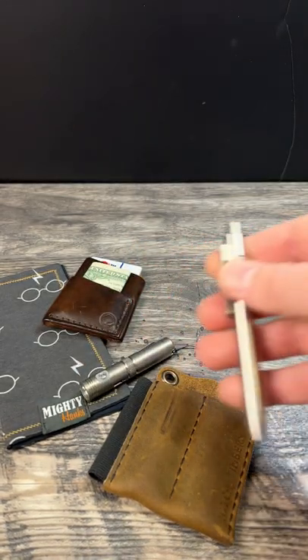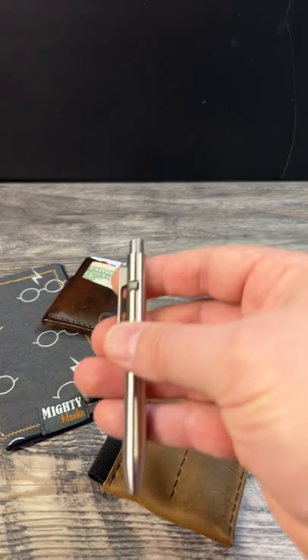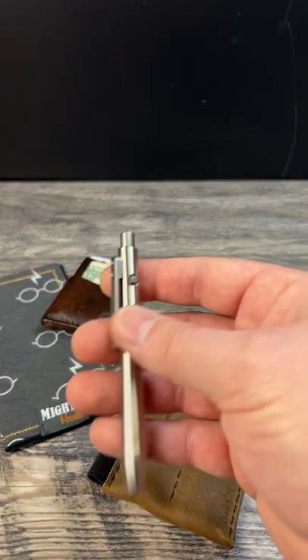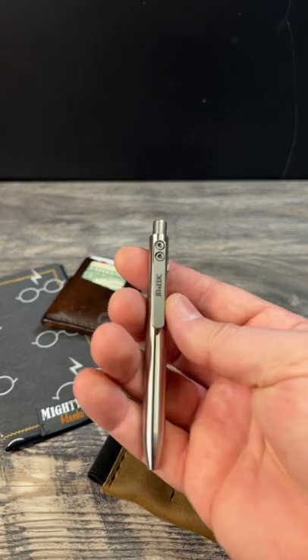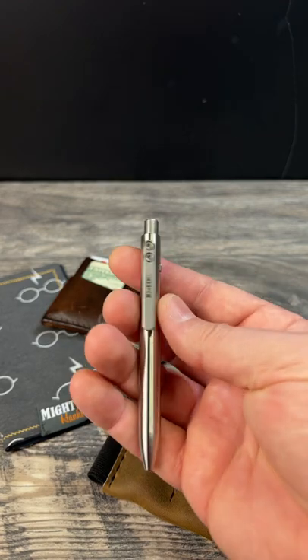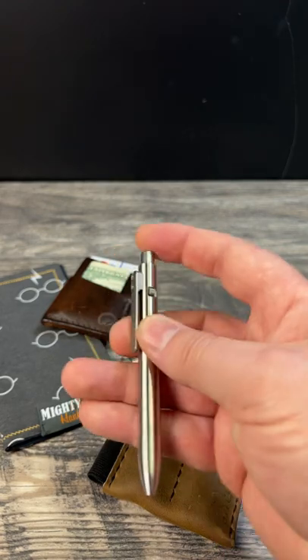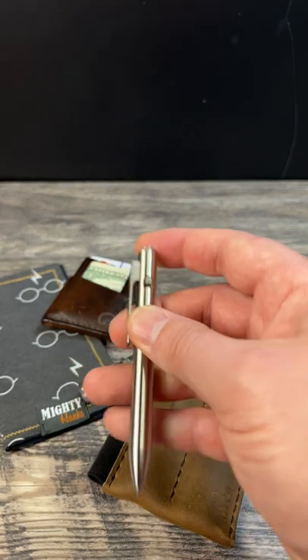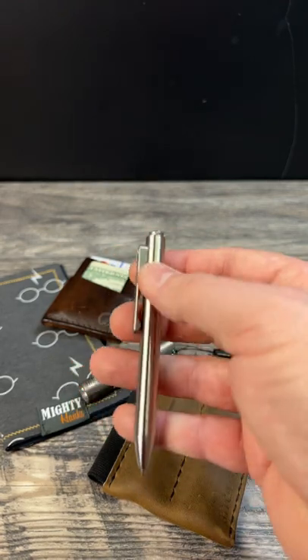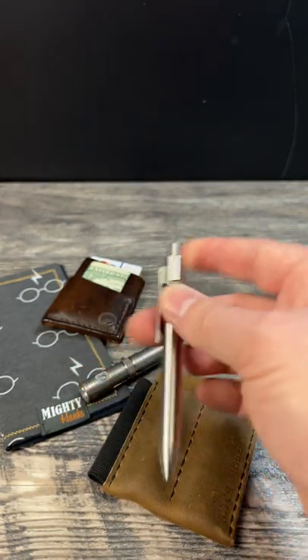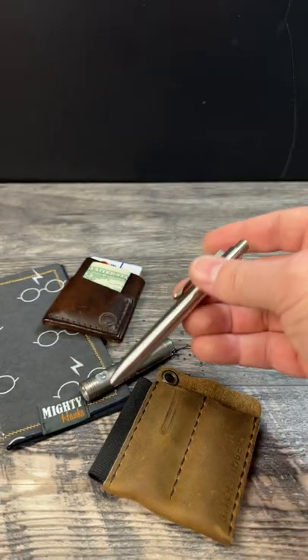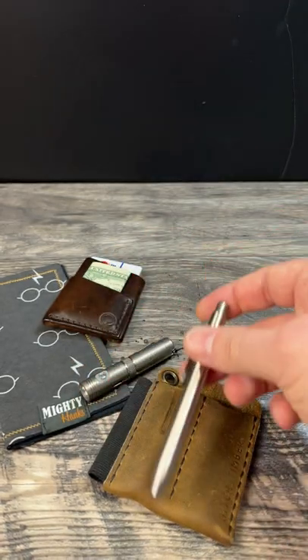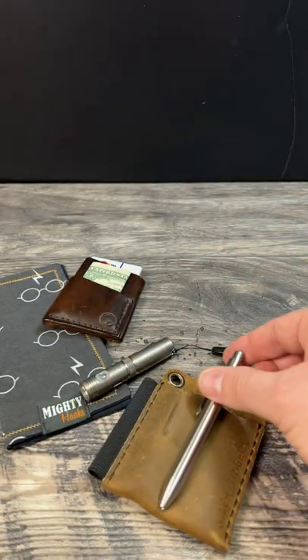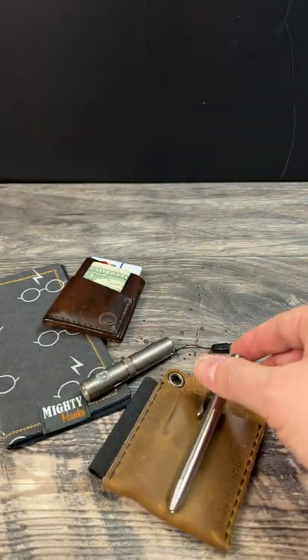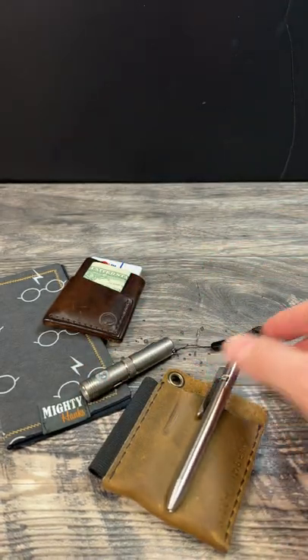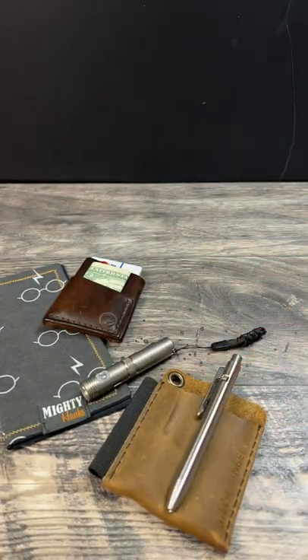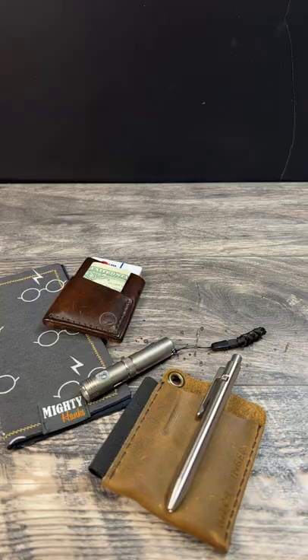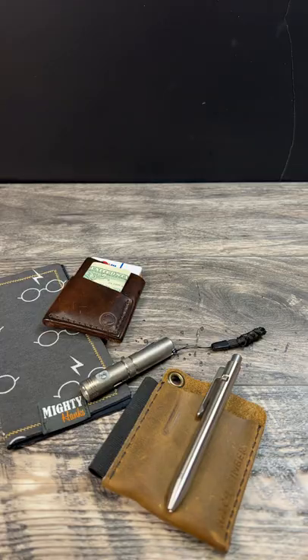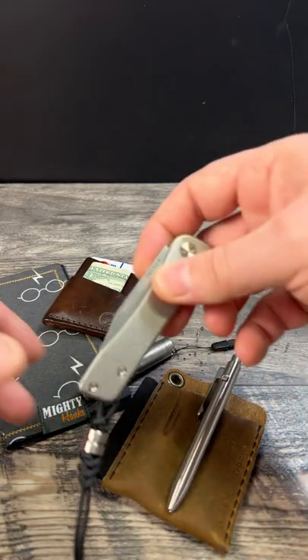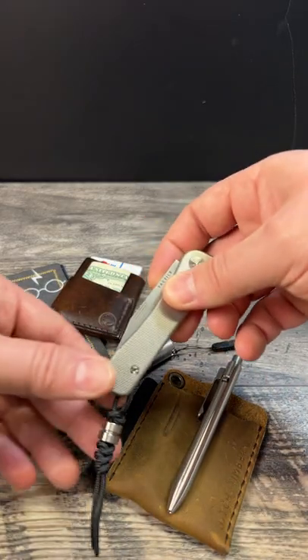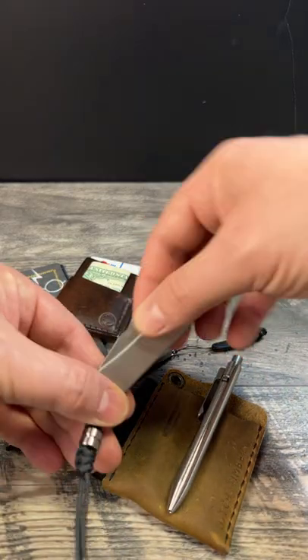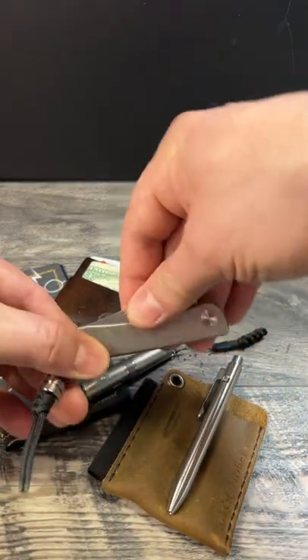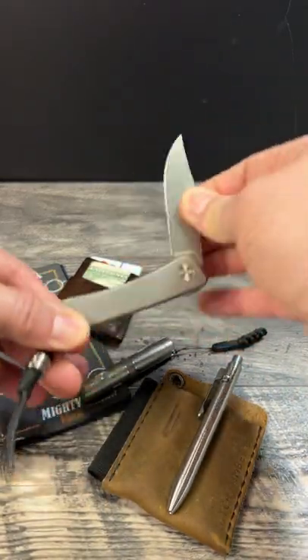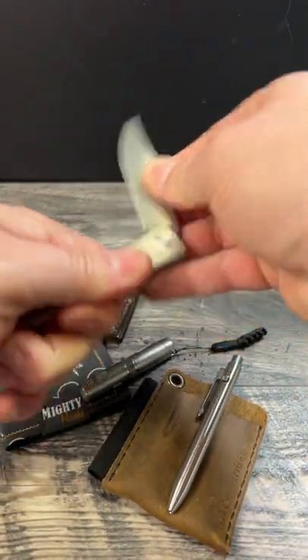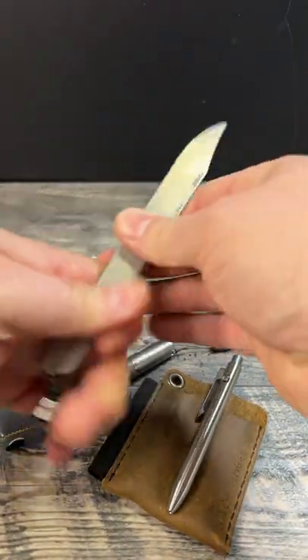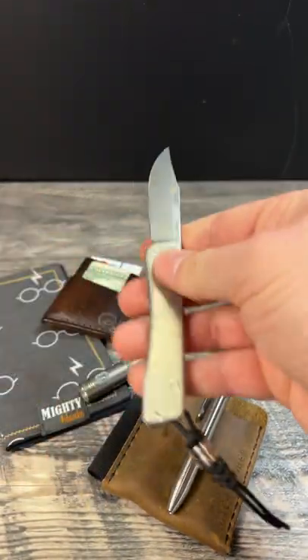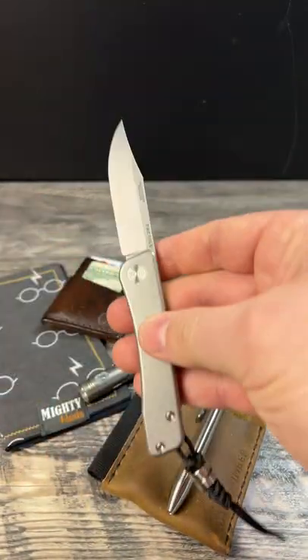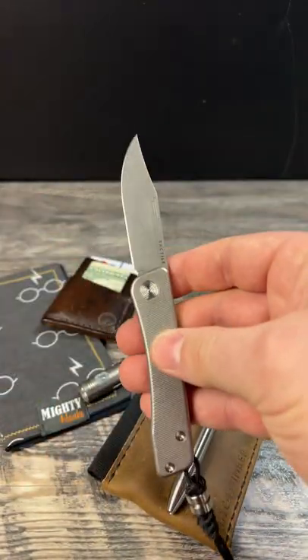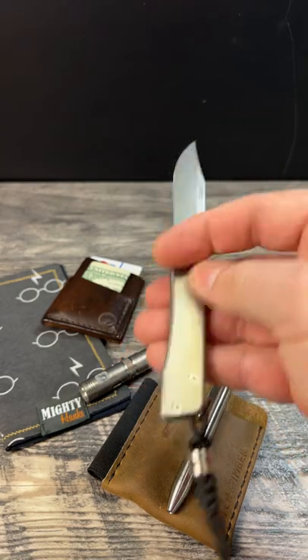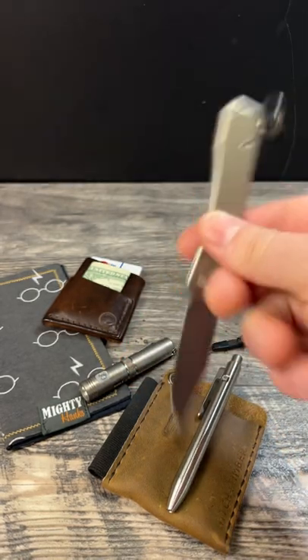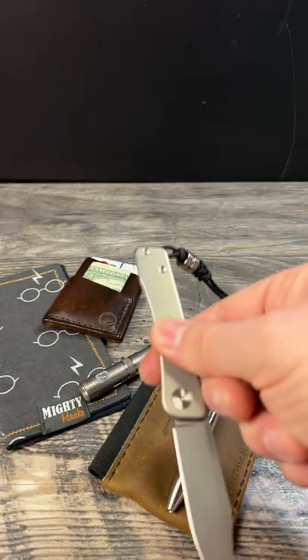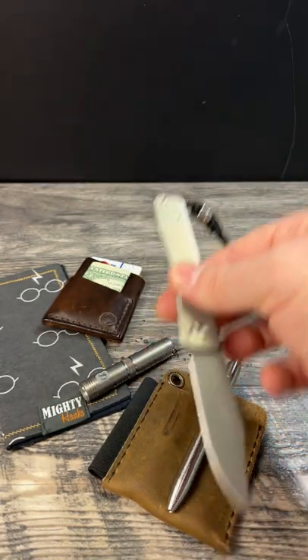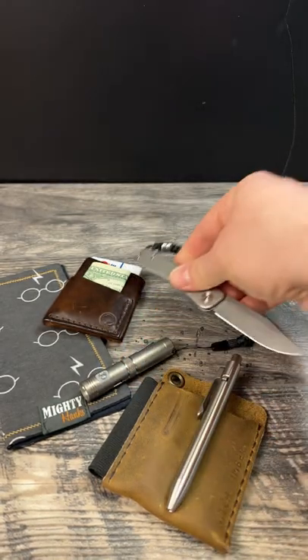I have my Tactile Turn Mini Side Click Pen down in the organizer as well. I'll have my Bear from Tactile Knife Company — fantastic little knife, love this thing a ton.